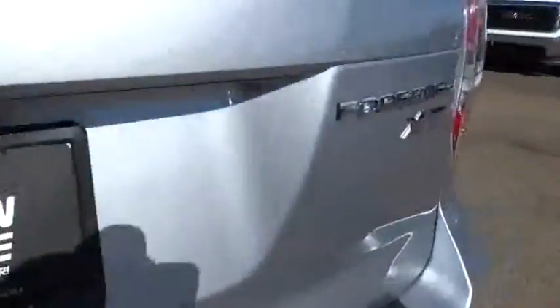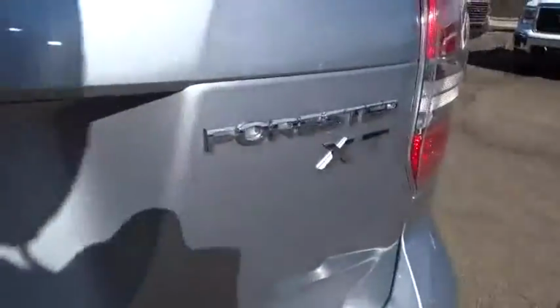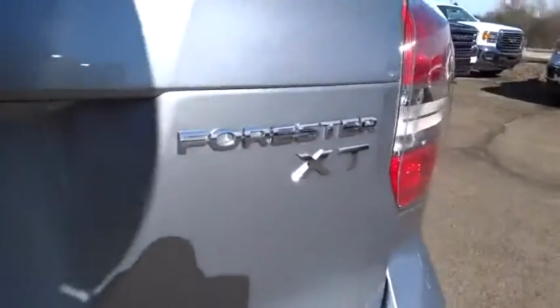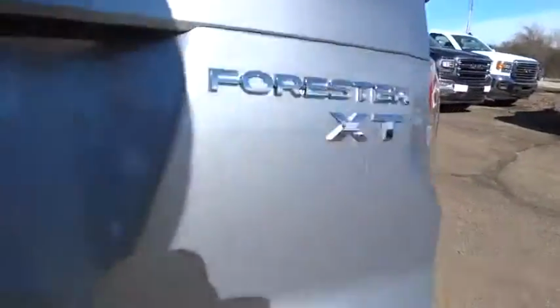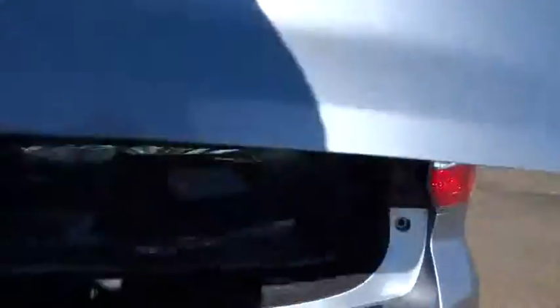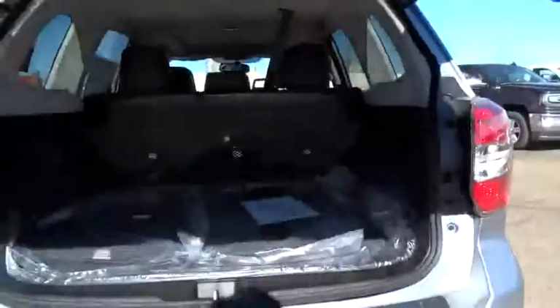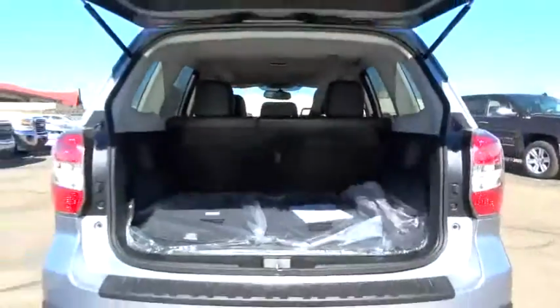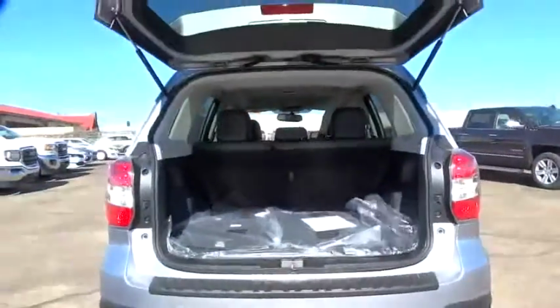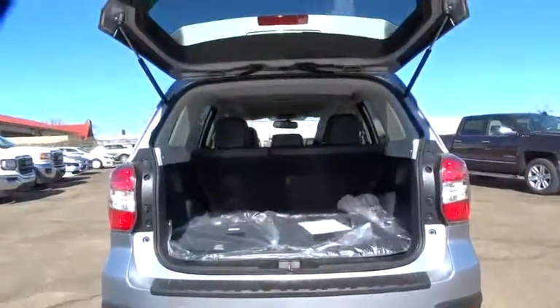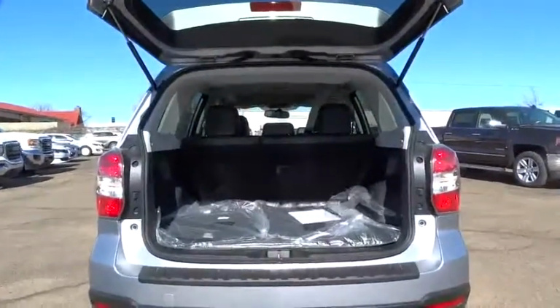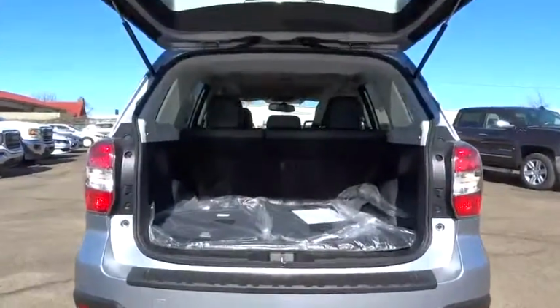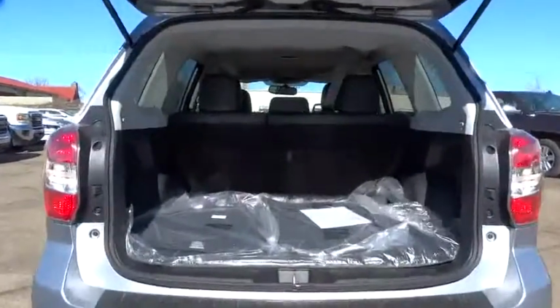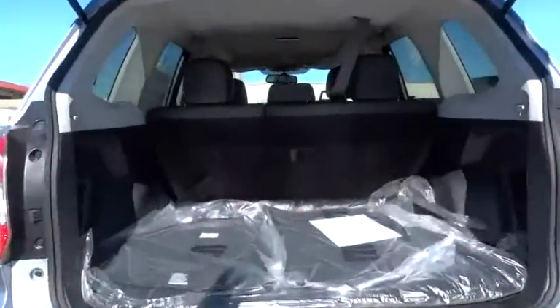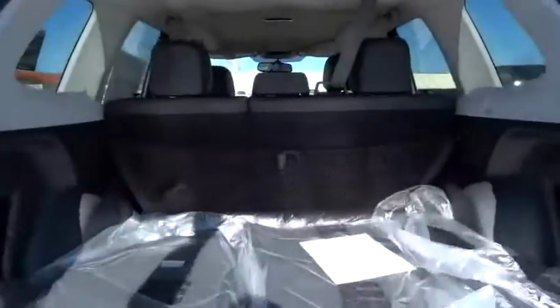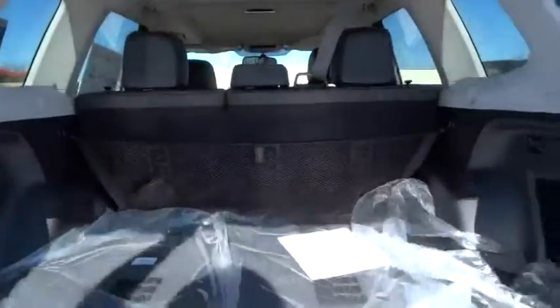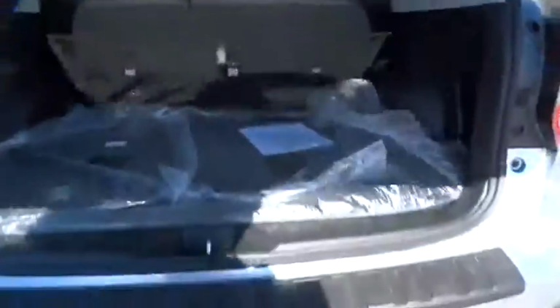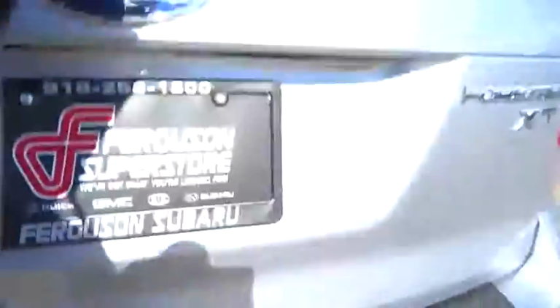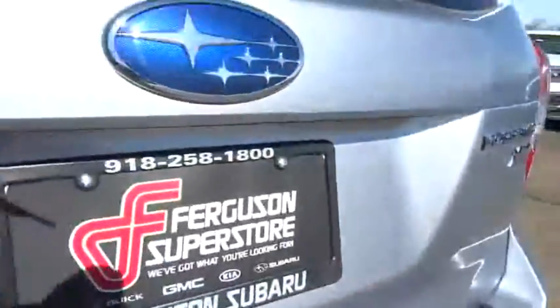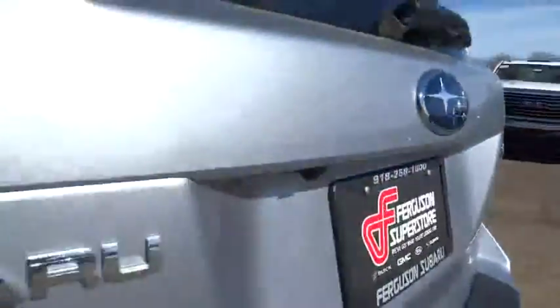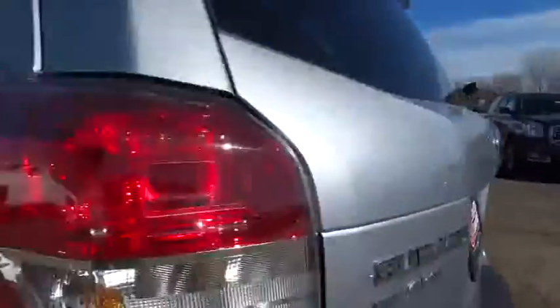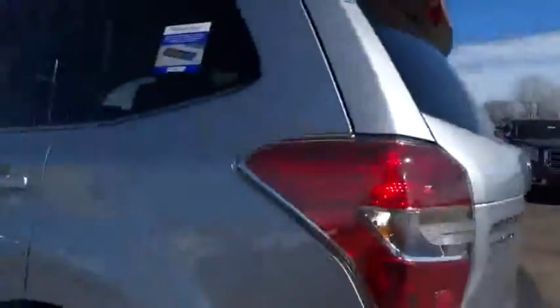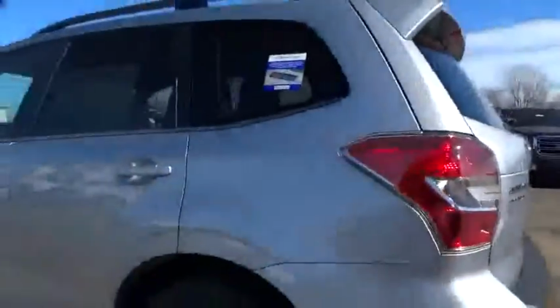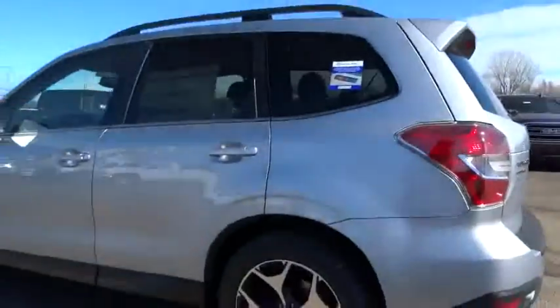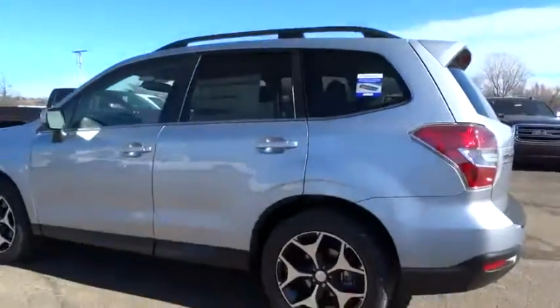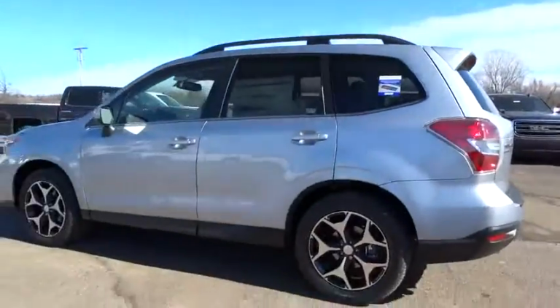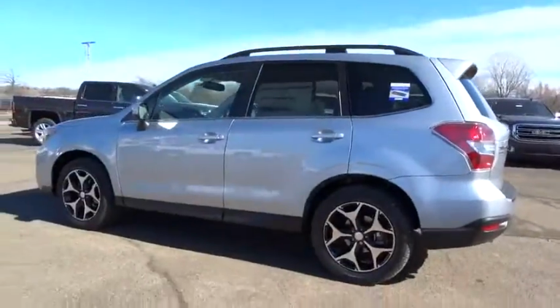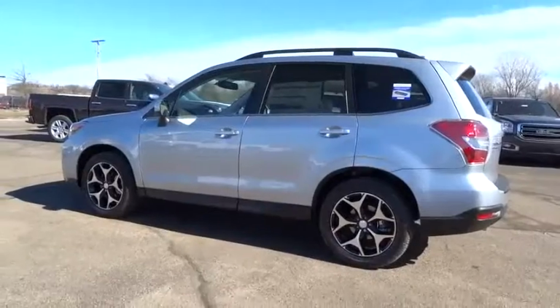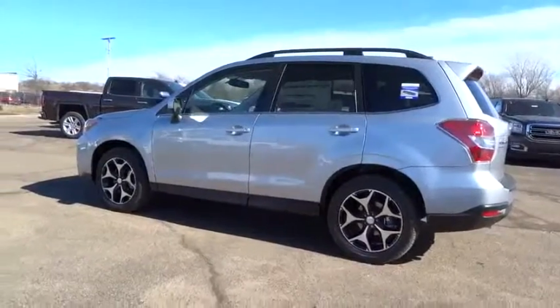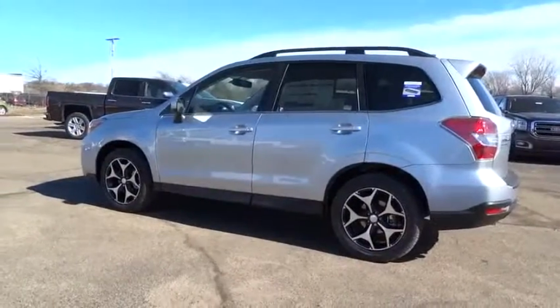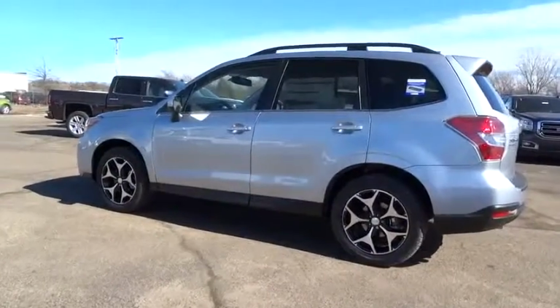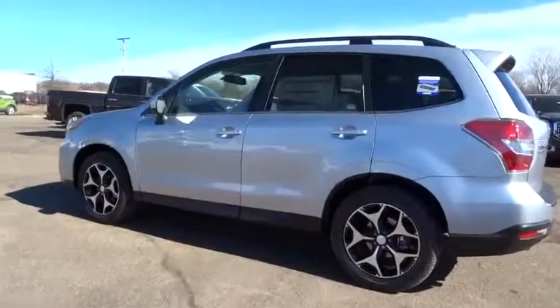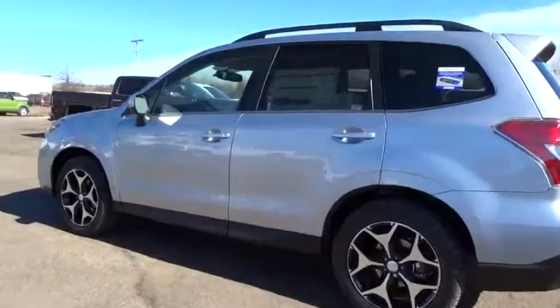Moonroof, leather-wrapped steering wheel, adjustable steering wheel, power steering, driver airbag, cruise control, aluminum wheels, floor mats, four-wheel disc brakes, rear defrost, AM-FM stereo radio, power door locks.